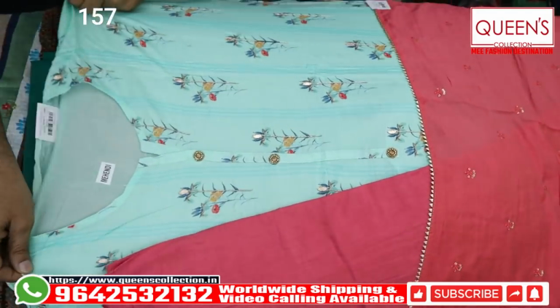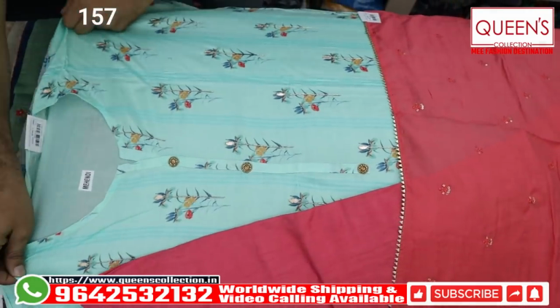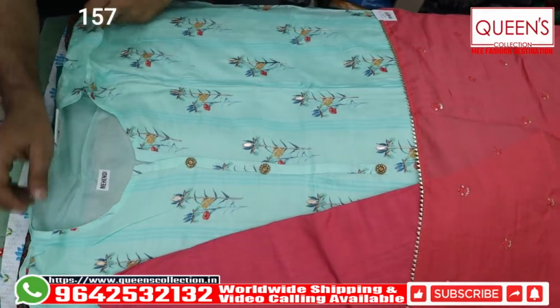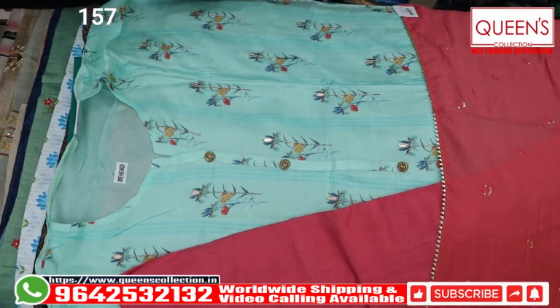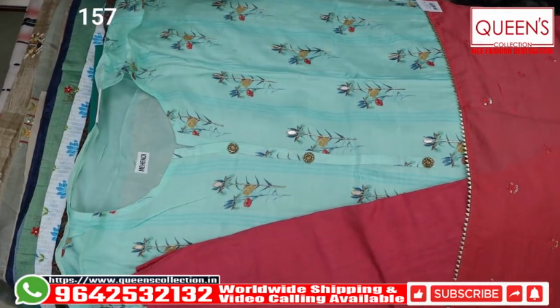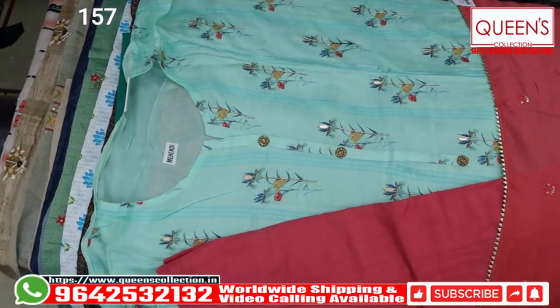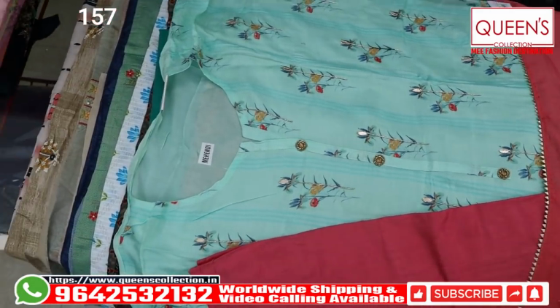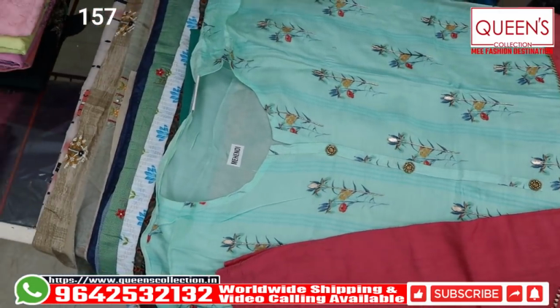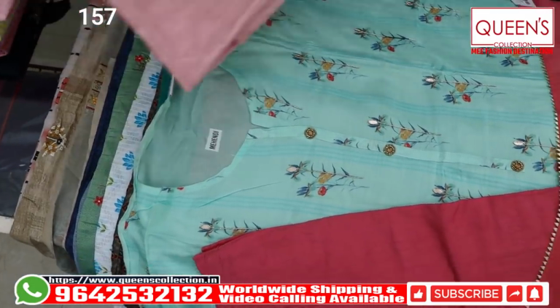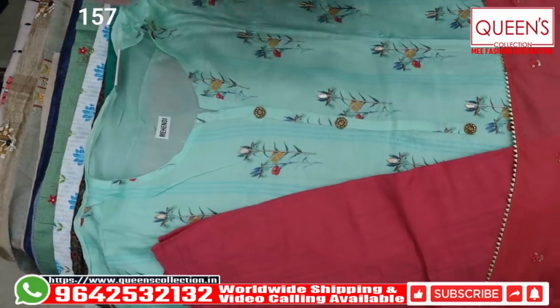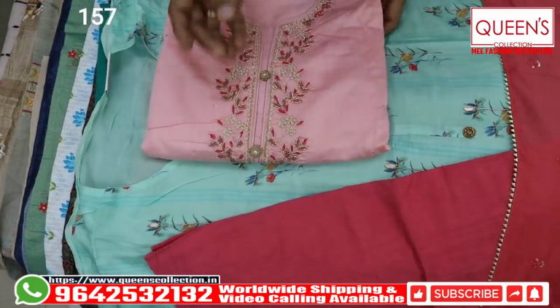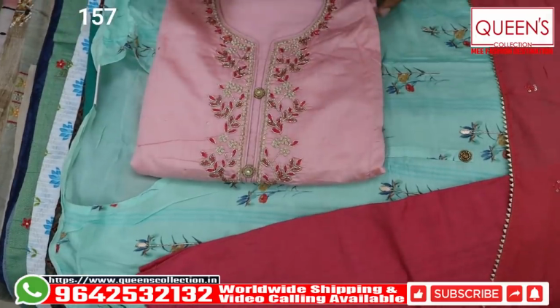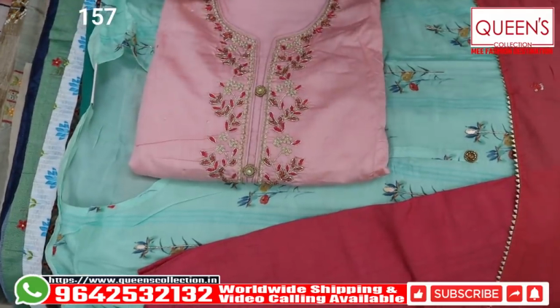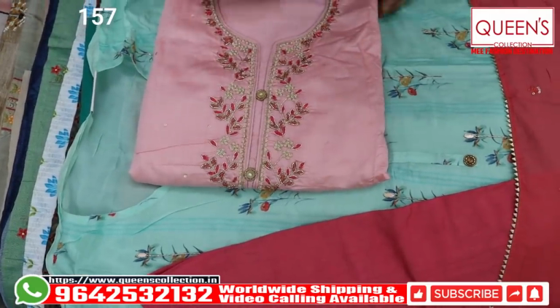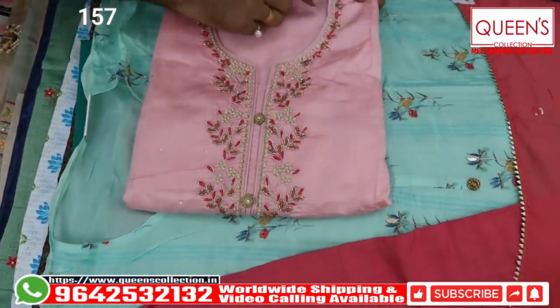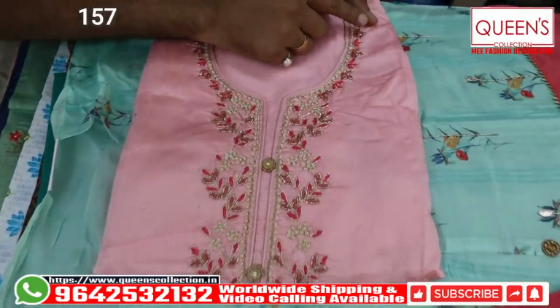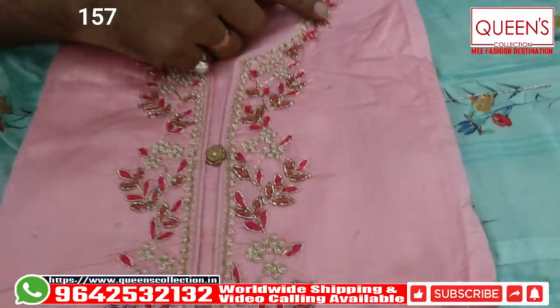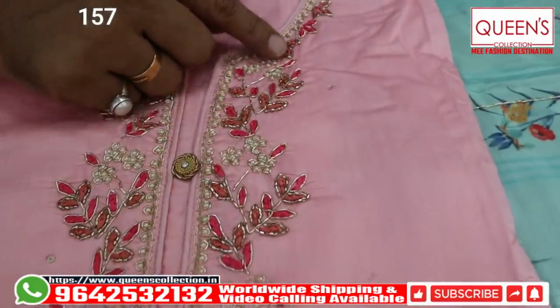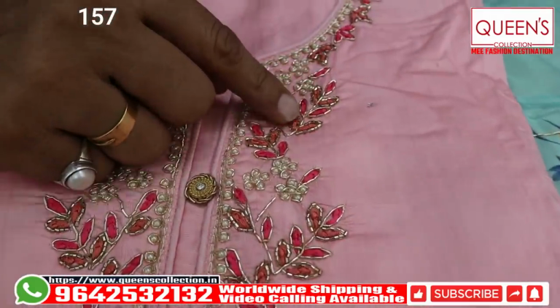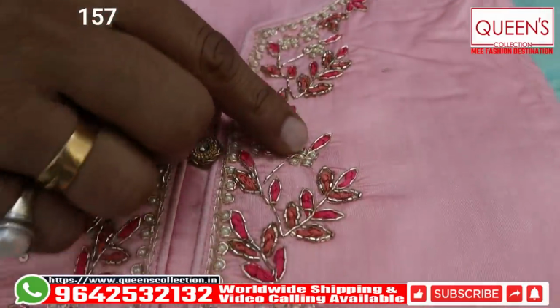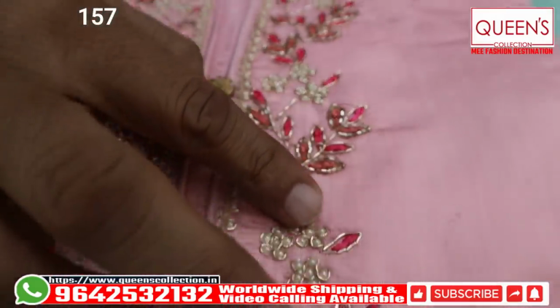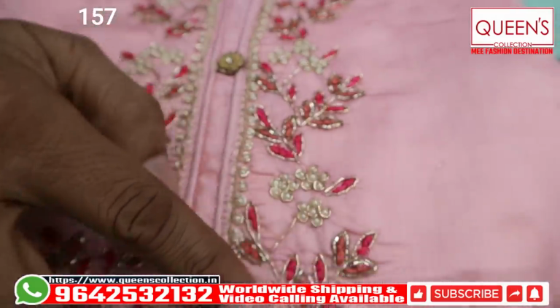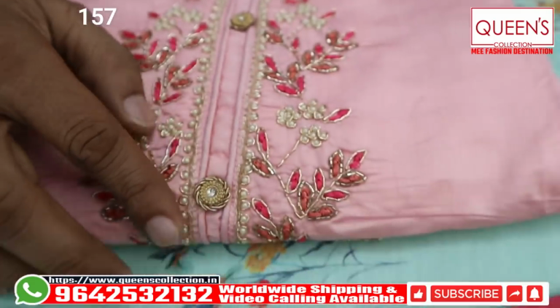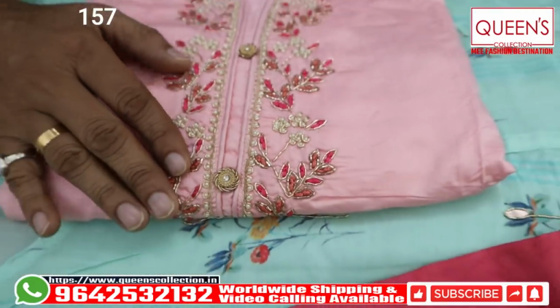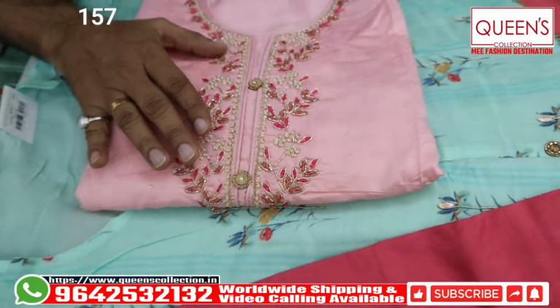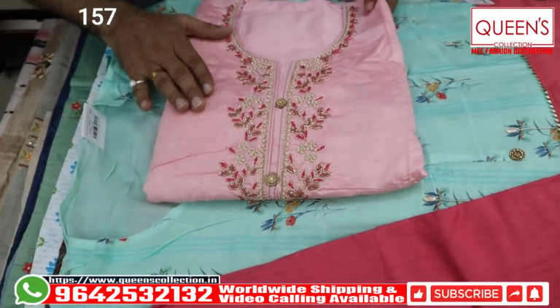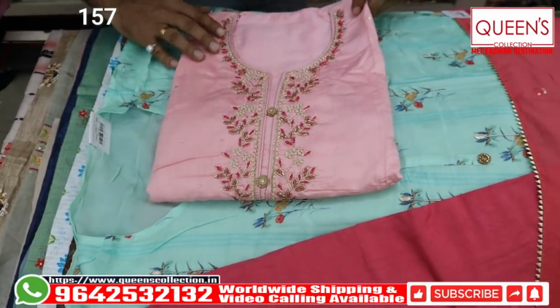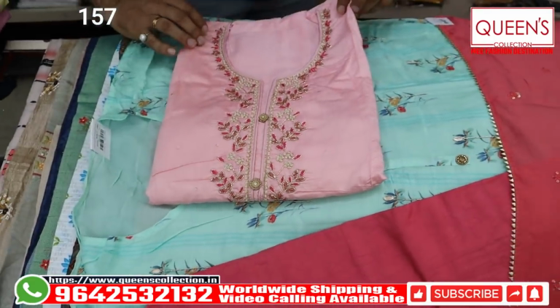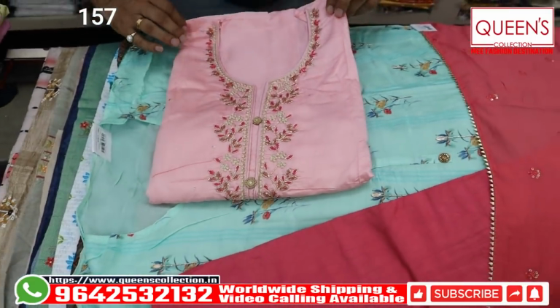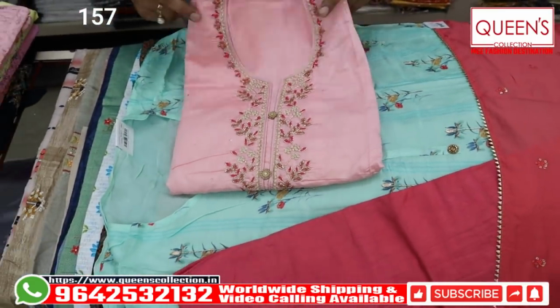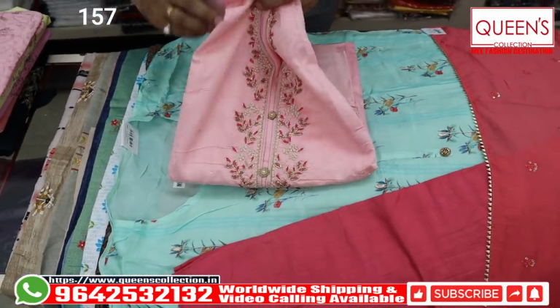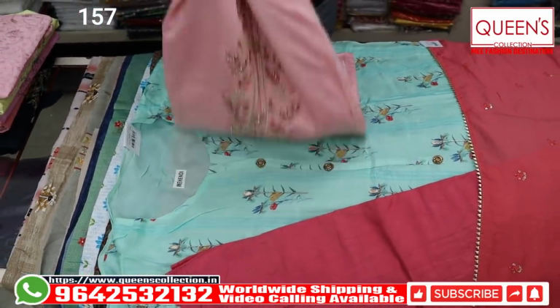Beautiful concept. Very nice. Now this is a variety of muslin material. It looks beautiful. It's very handwork. It works very well. It's very nice to have a handwork.